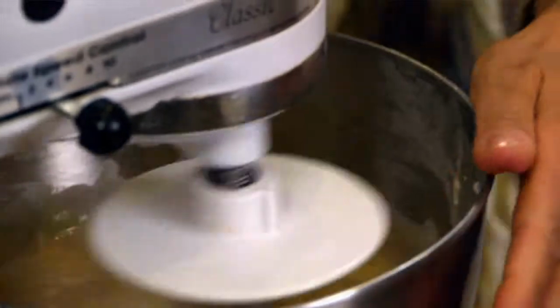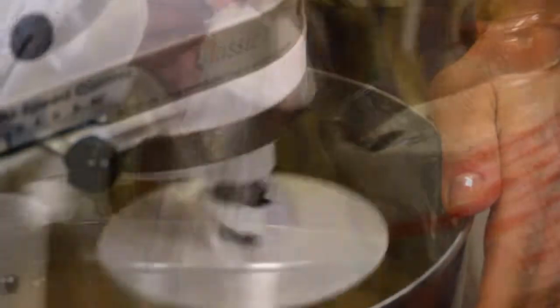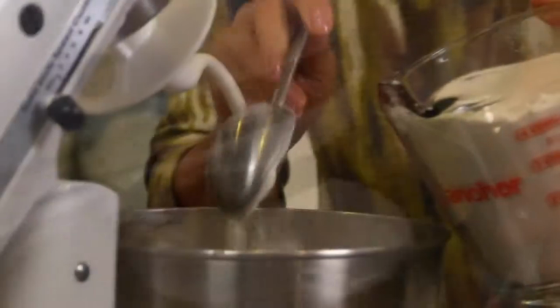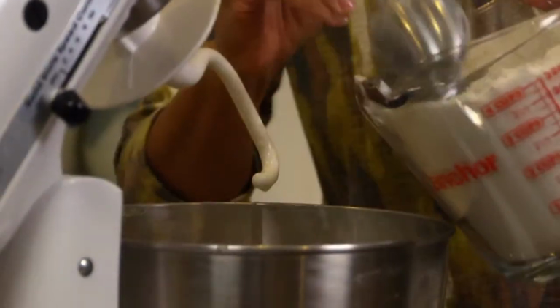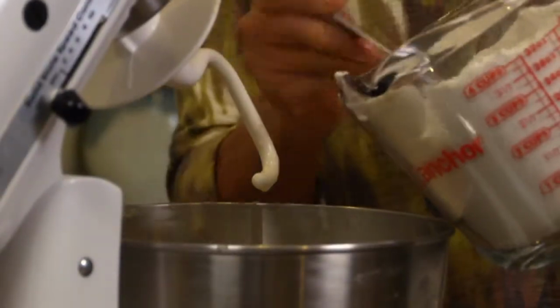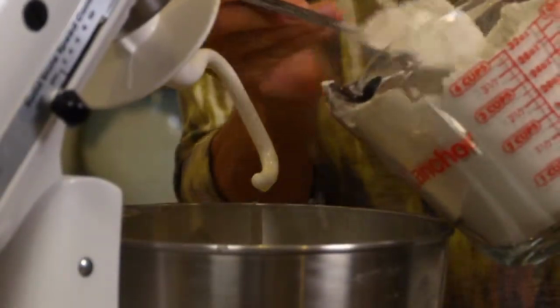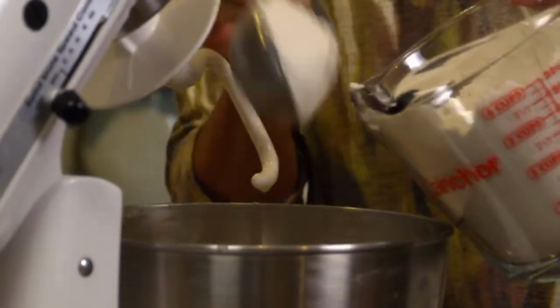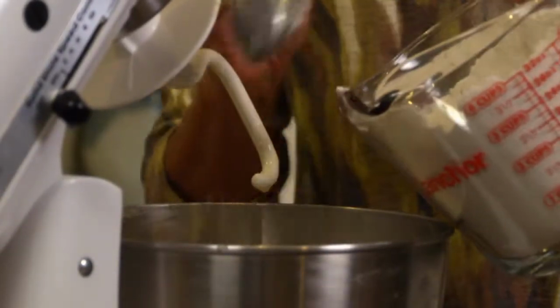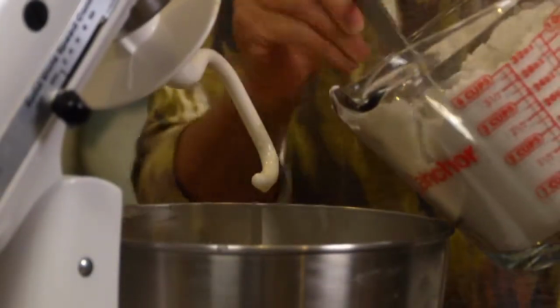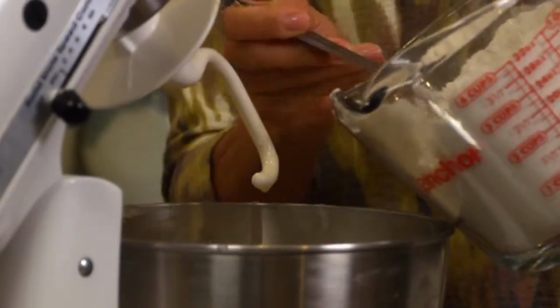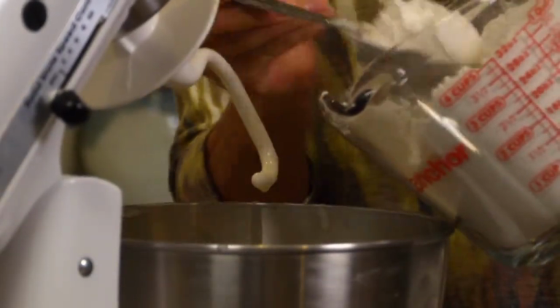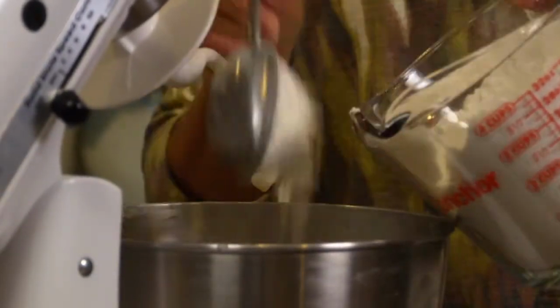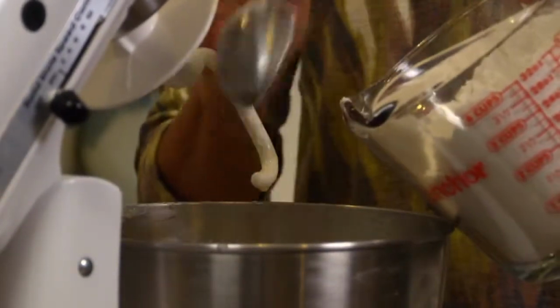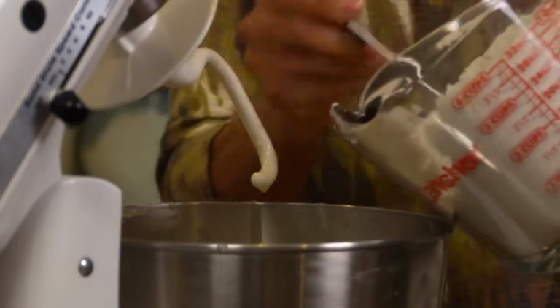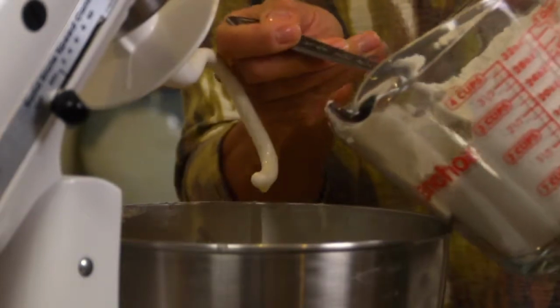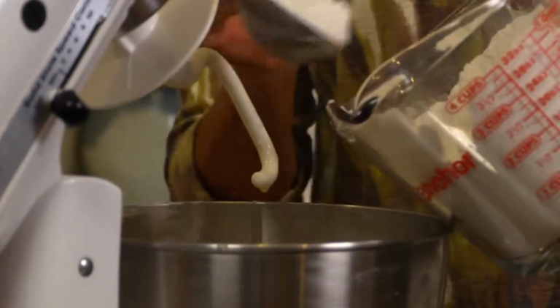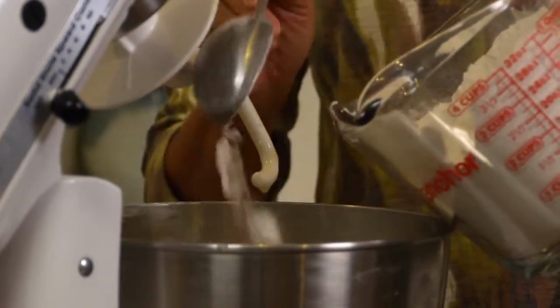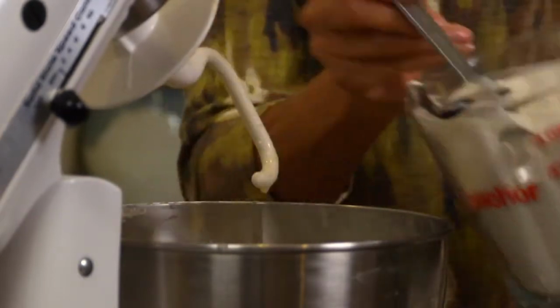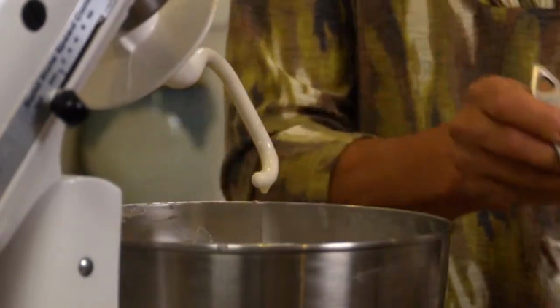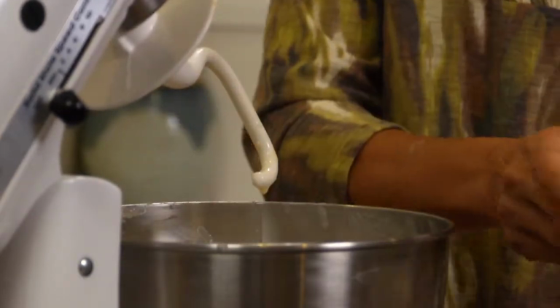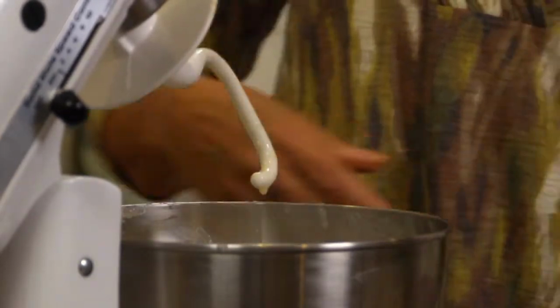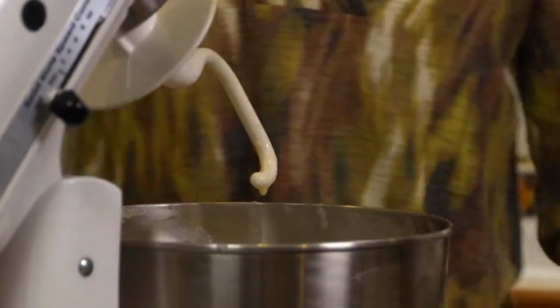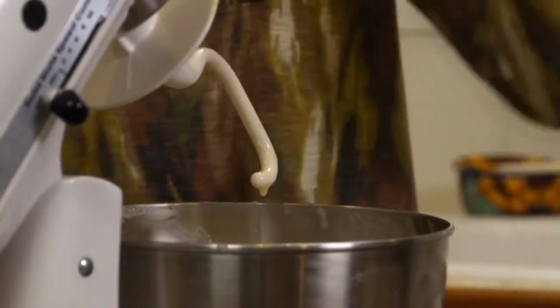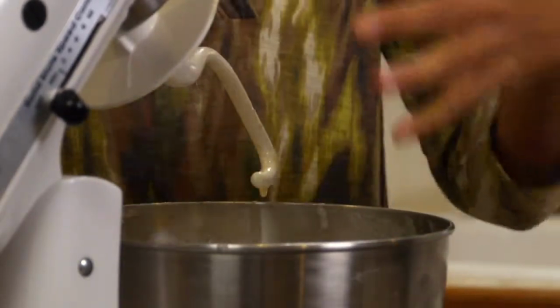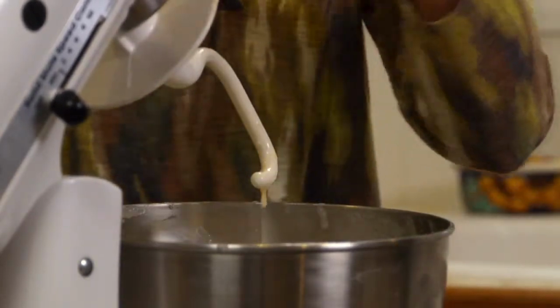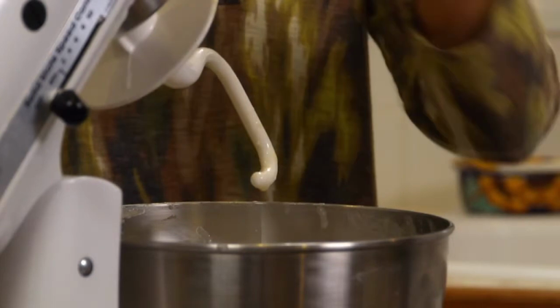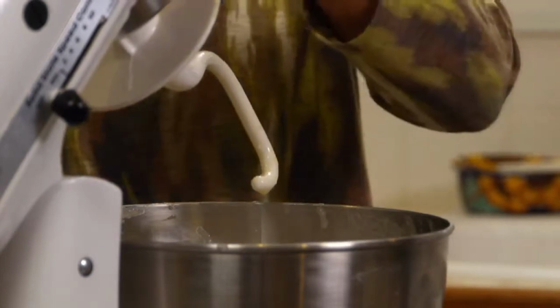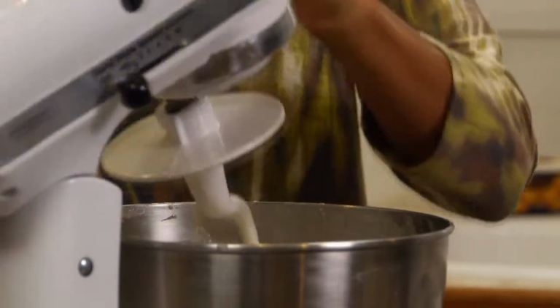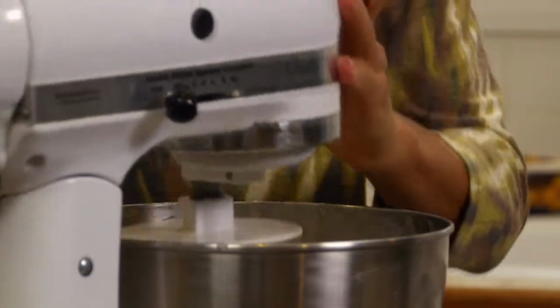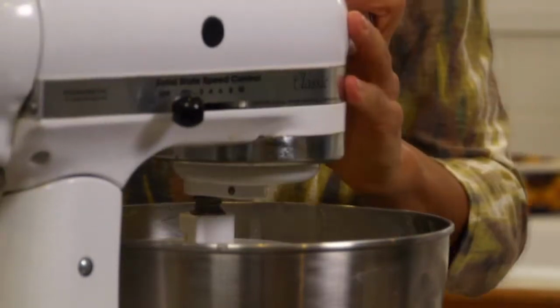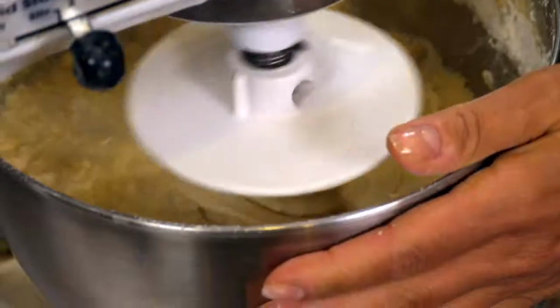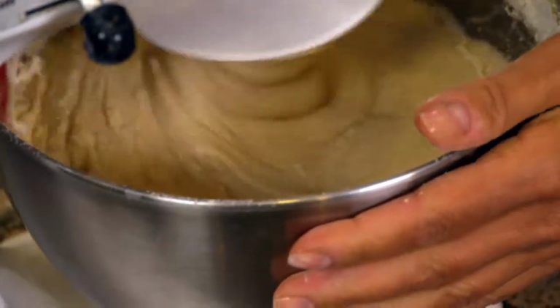Add two to four more cups of flour to make a soft dough. You can beat at high speed for two minutes. Remember to keep scraping the bowl occasionally, and stir in enough additional flour to make the dough soft.